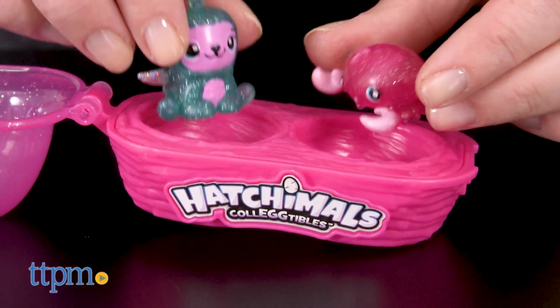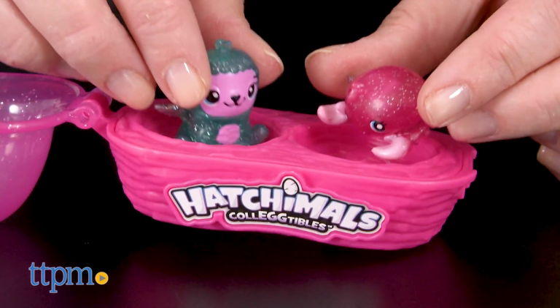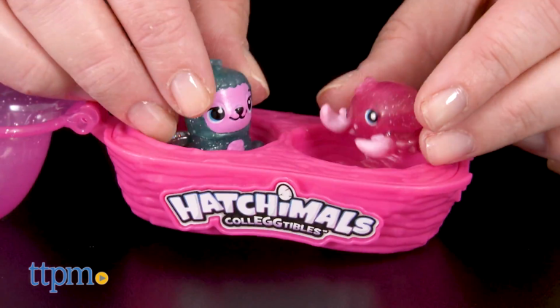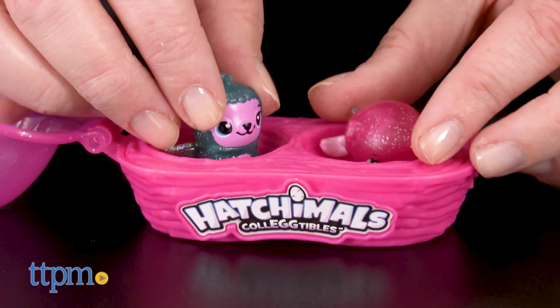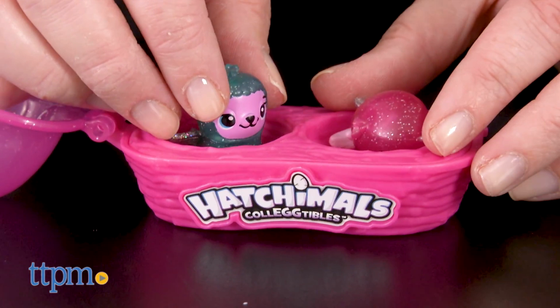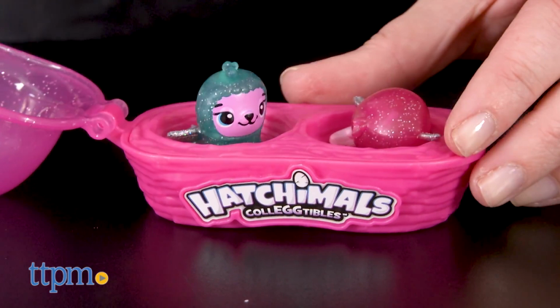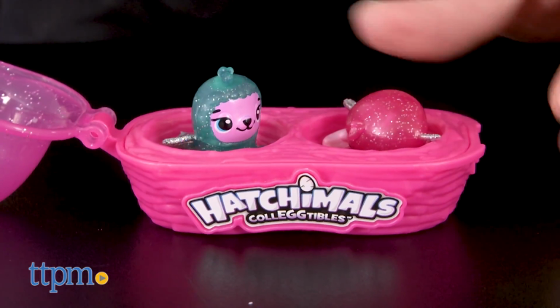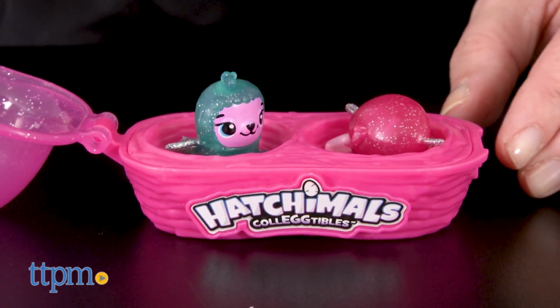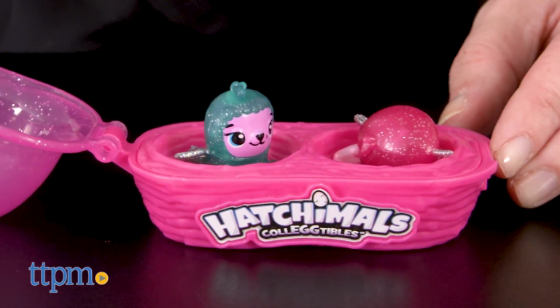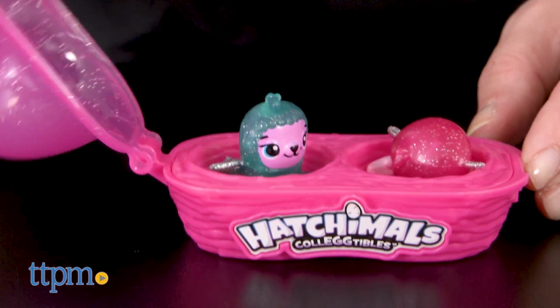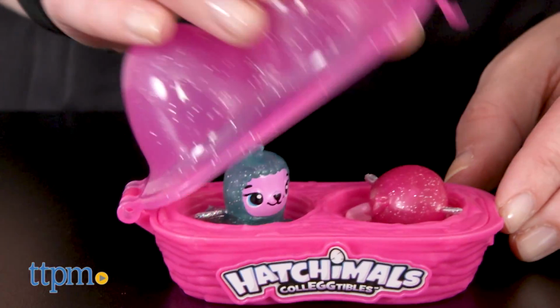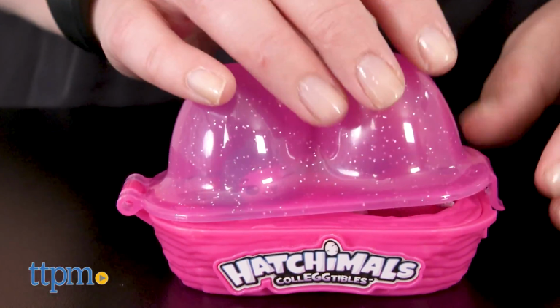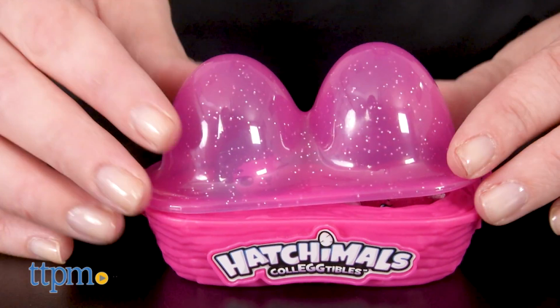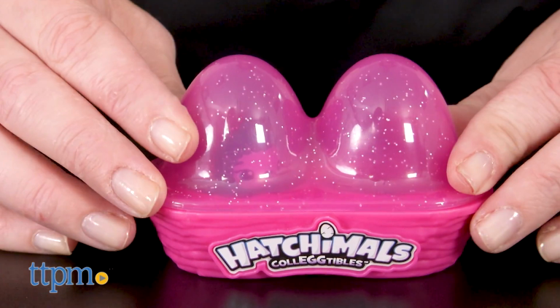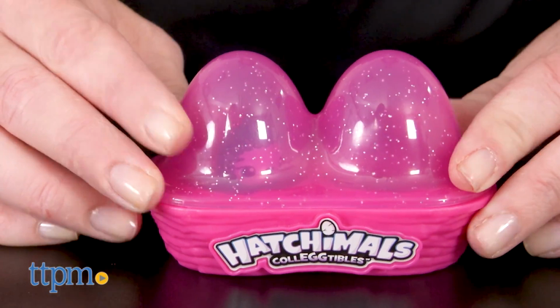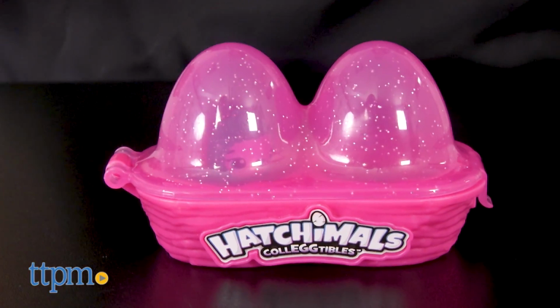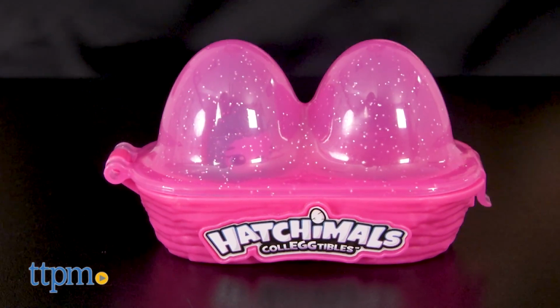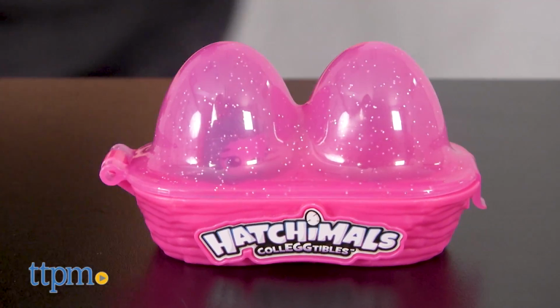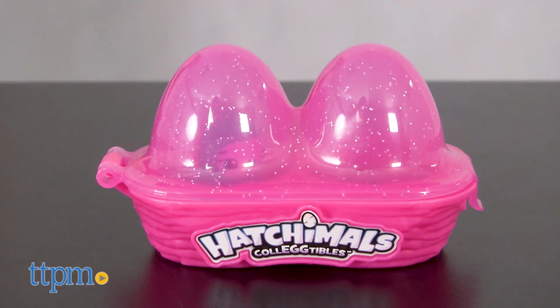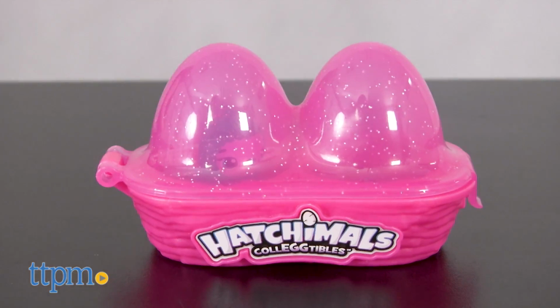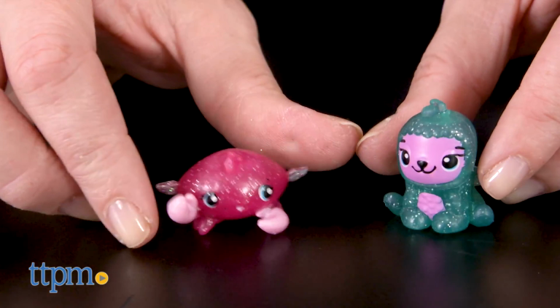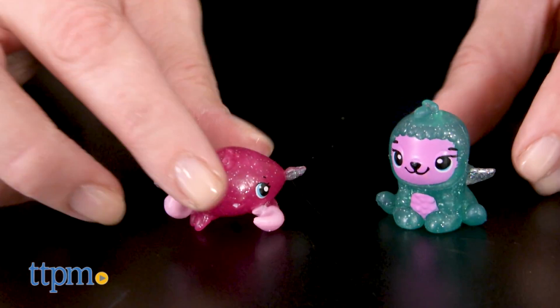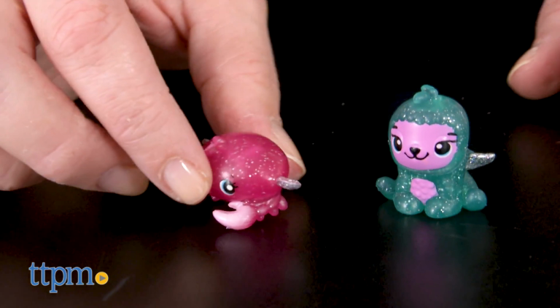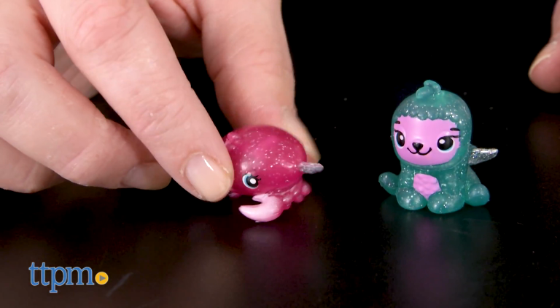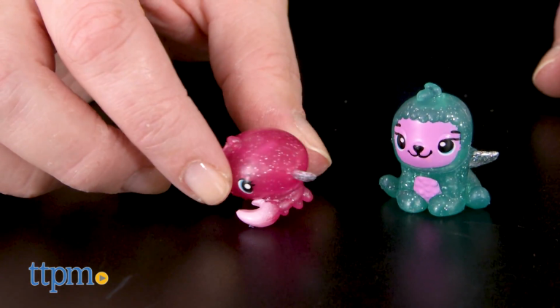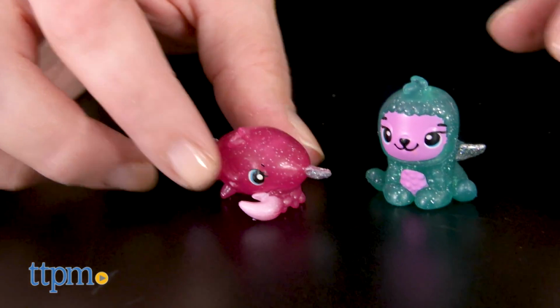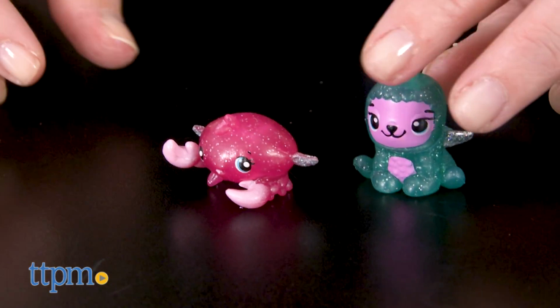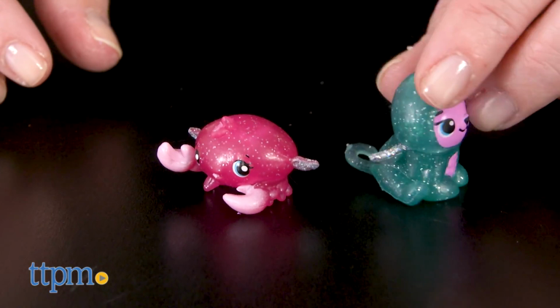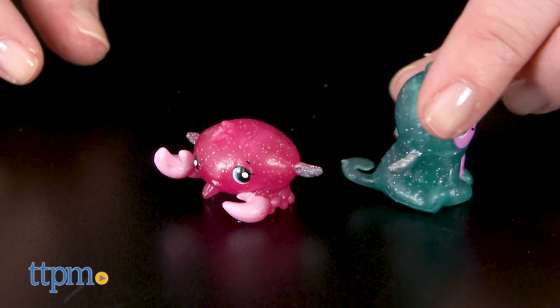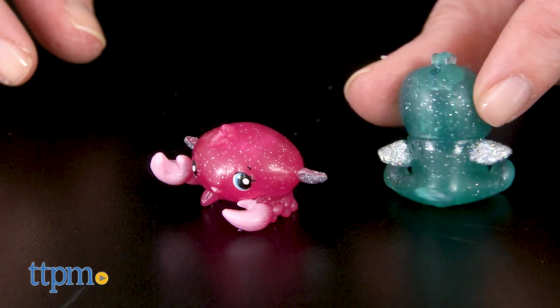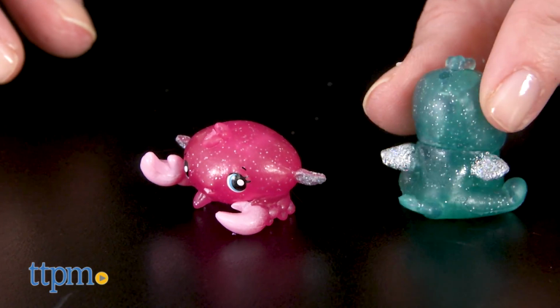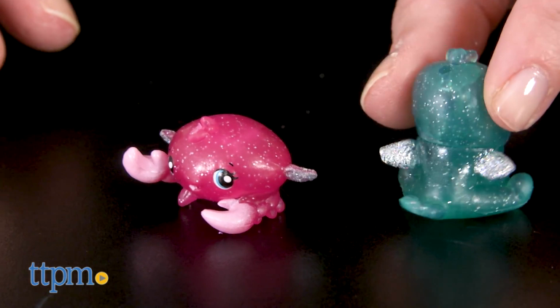Hatchimals fans ages 5 and up will like the surprise of not knowing which collectibles they're getting until they hatch the eggs. And with only six glittery ones to collect, these Glittering Garden ones are going to be extra special.